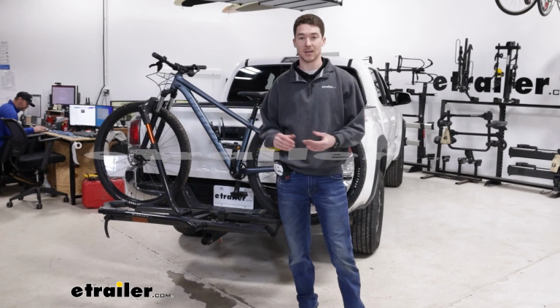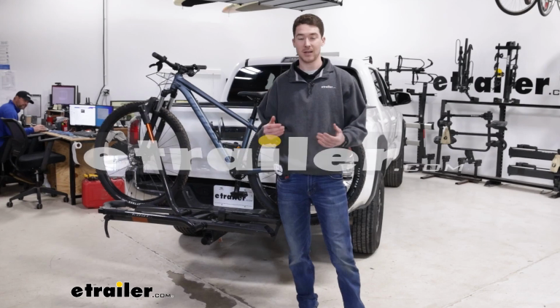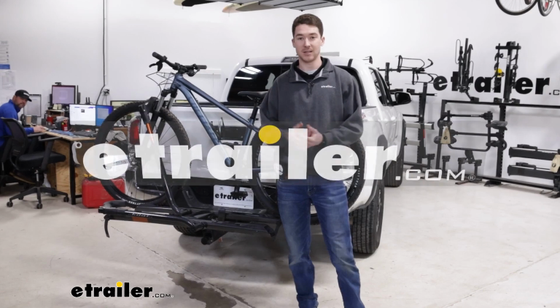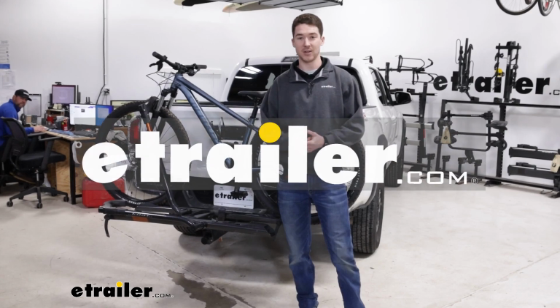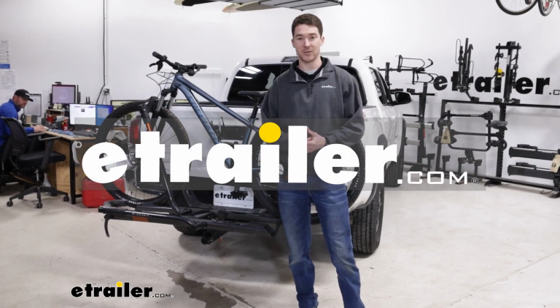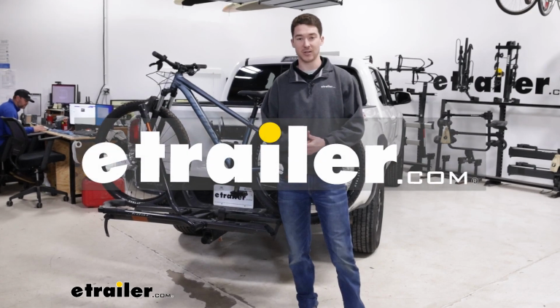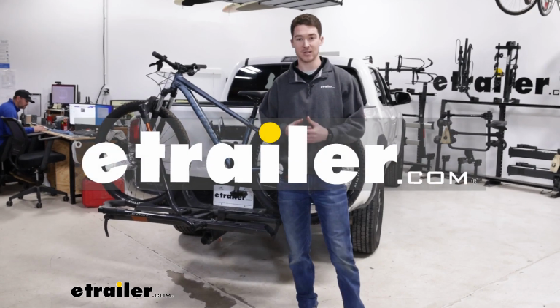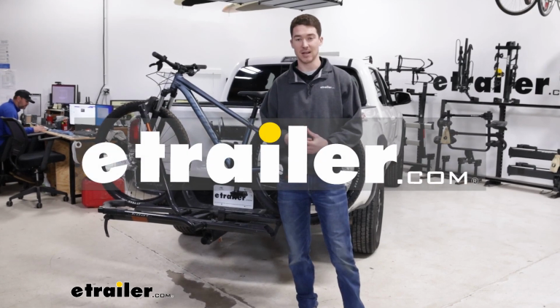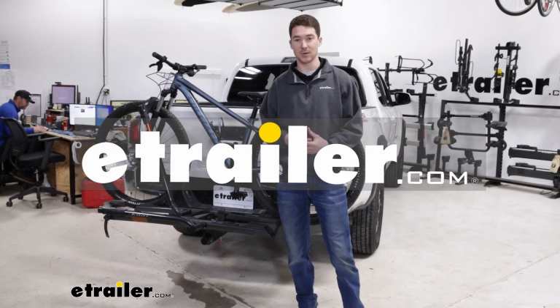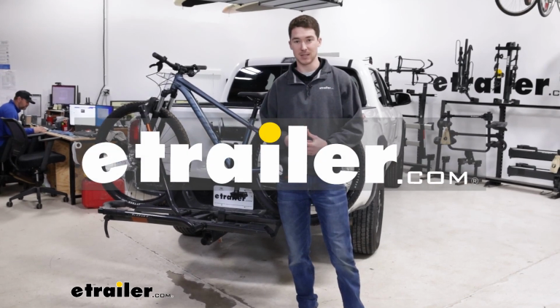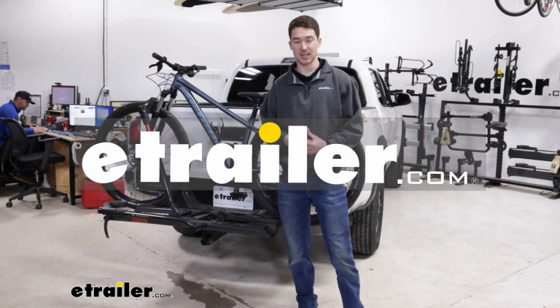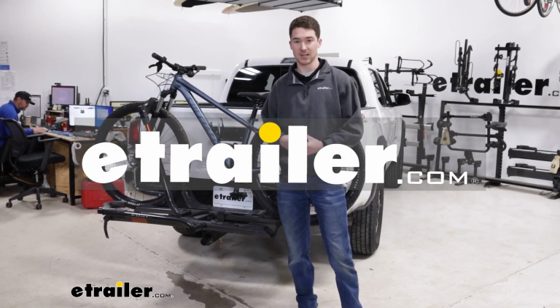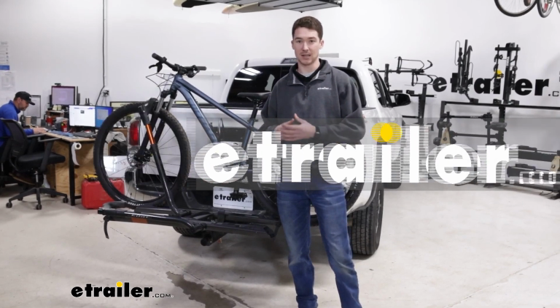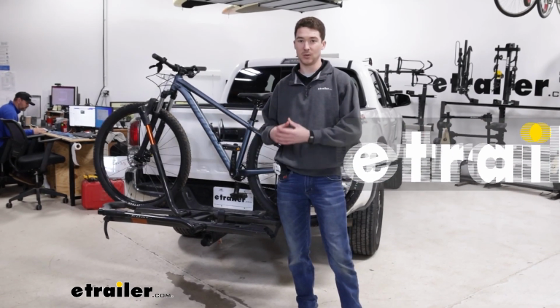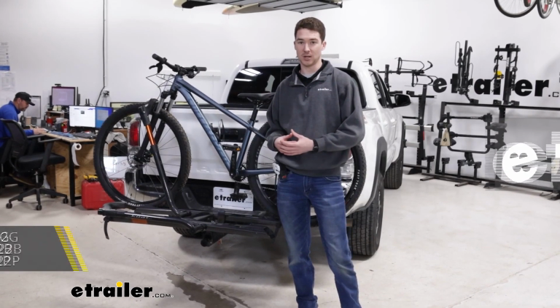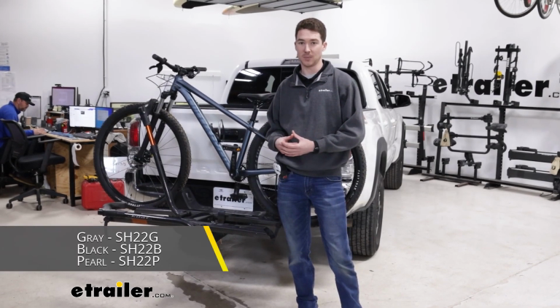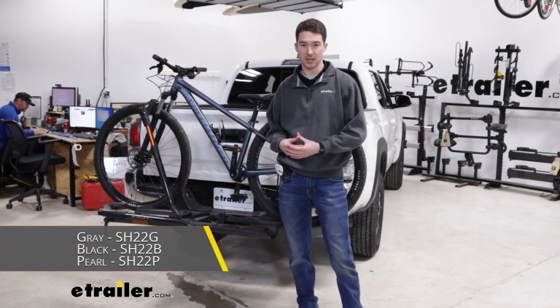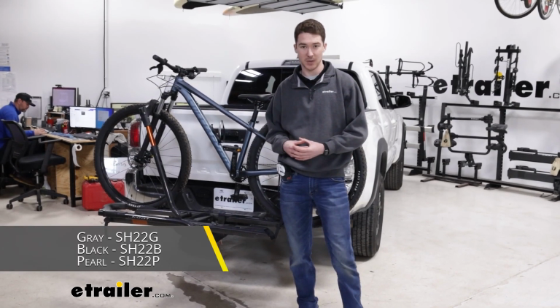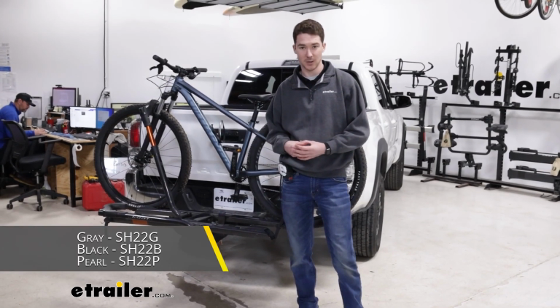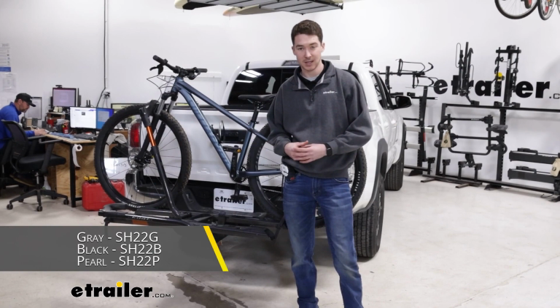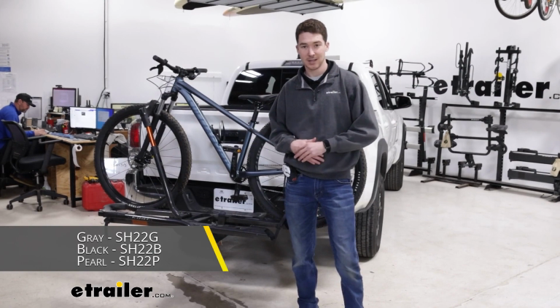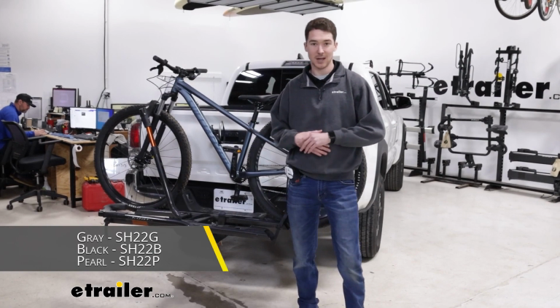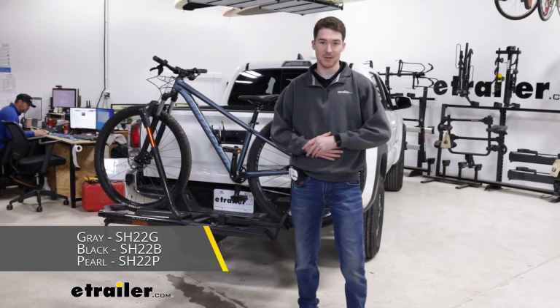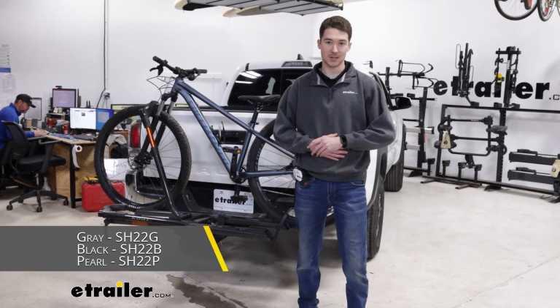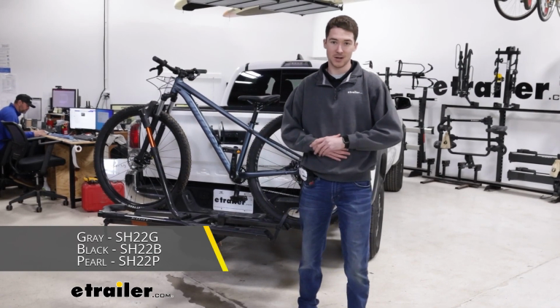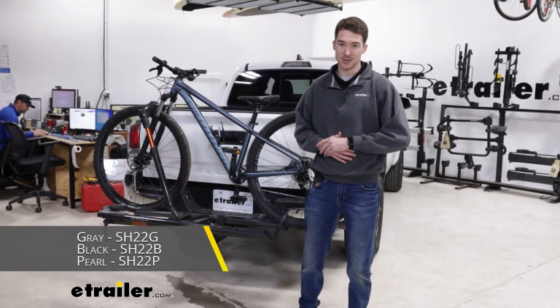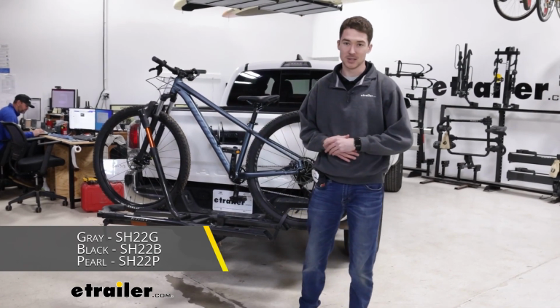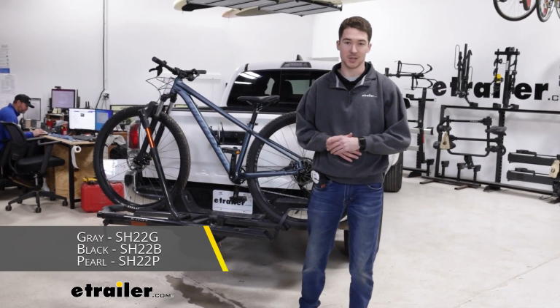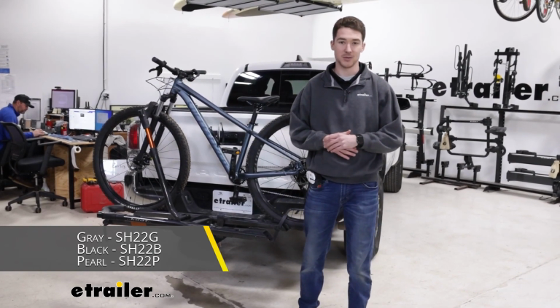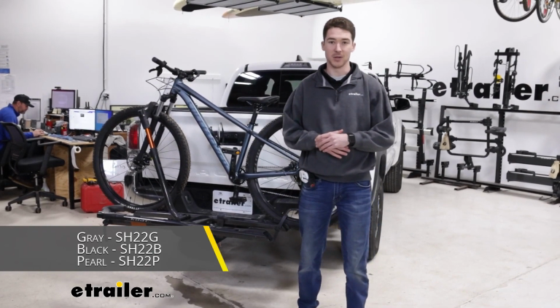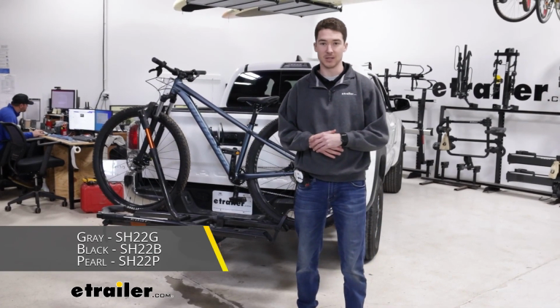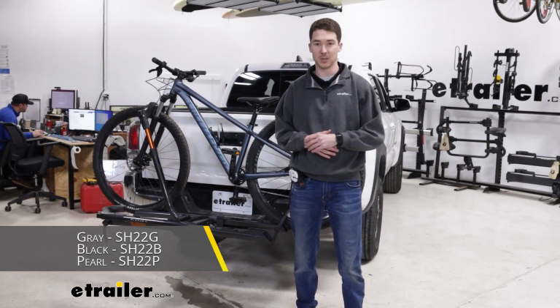Hey, it's Ethan here at etrailer. Today we're going to be taking a look at the Kuat Sherpa hitch bike rack and how it fits on our 2022 Toyota Tacoma.